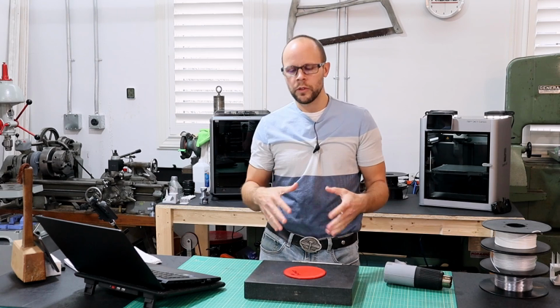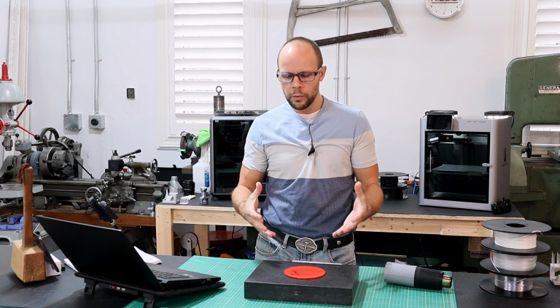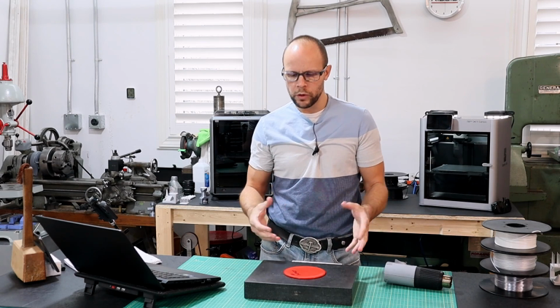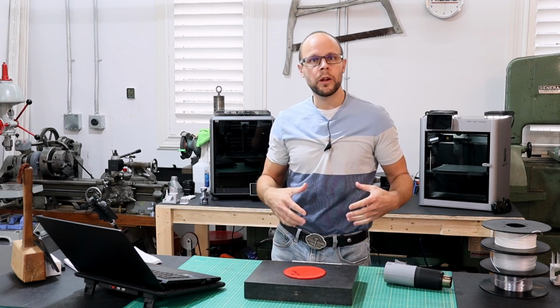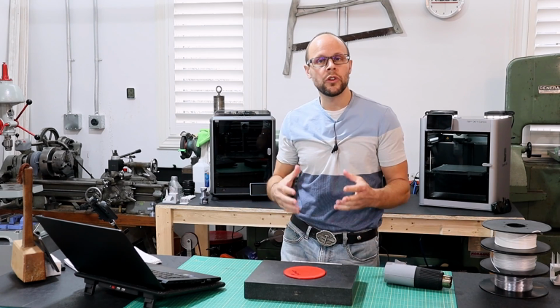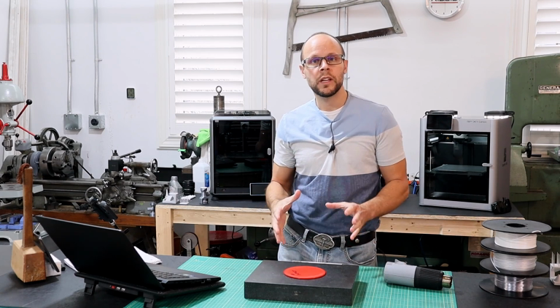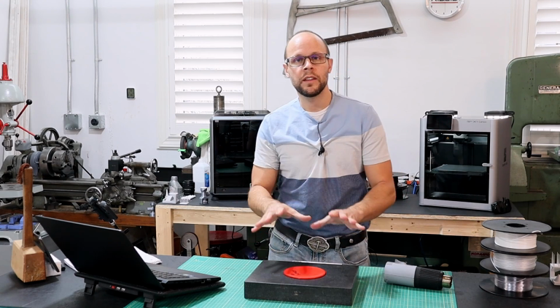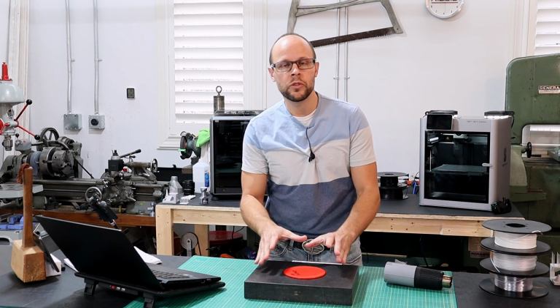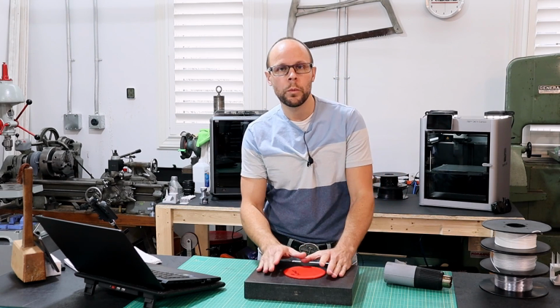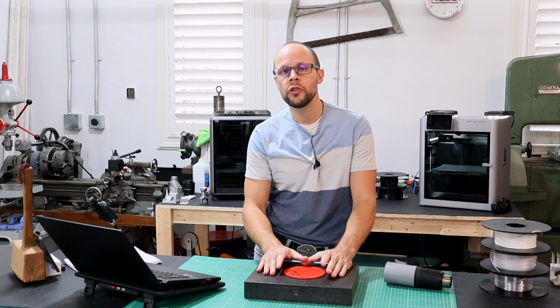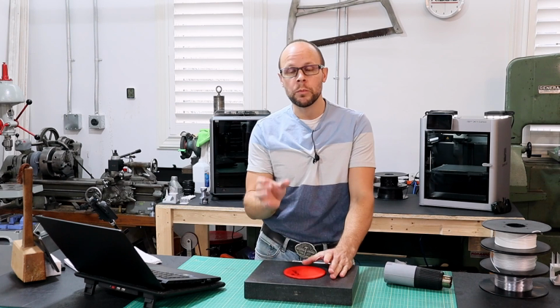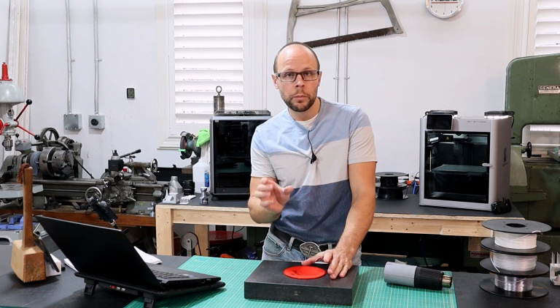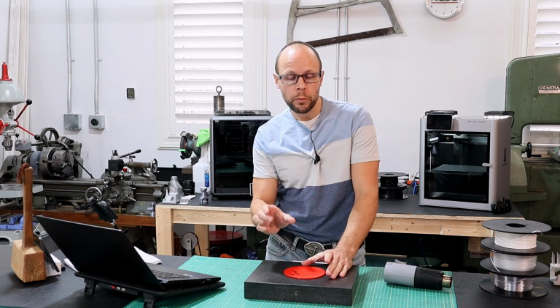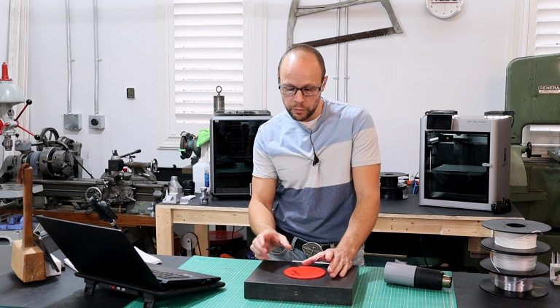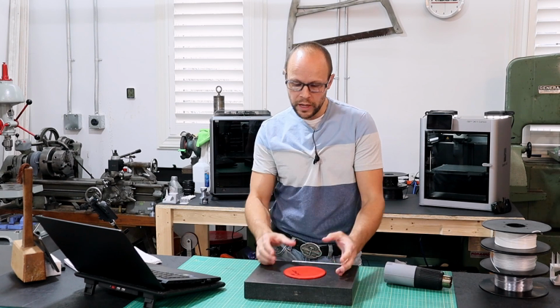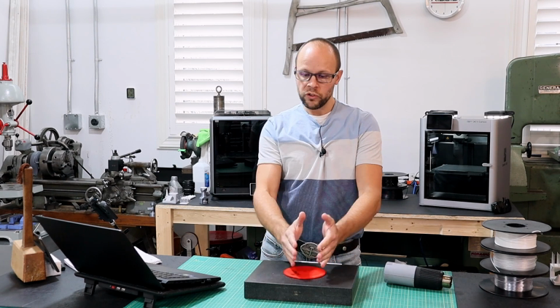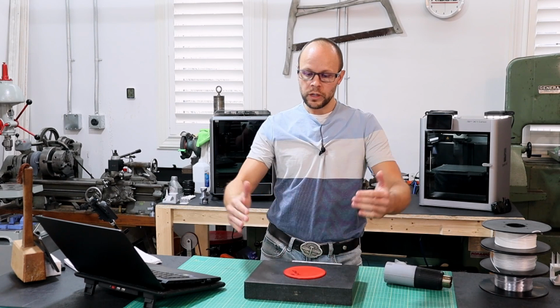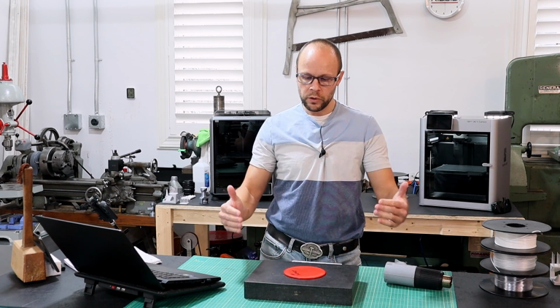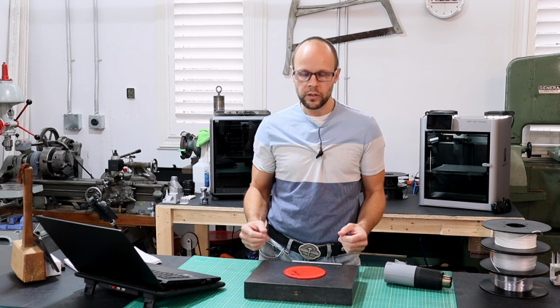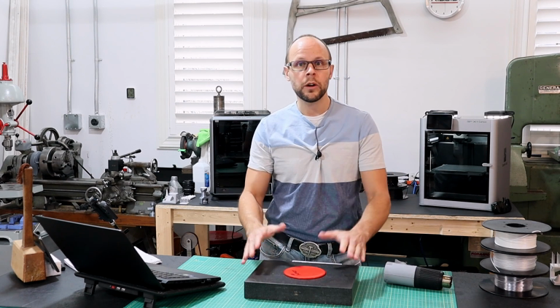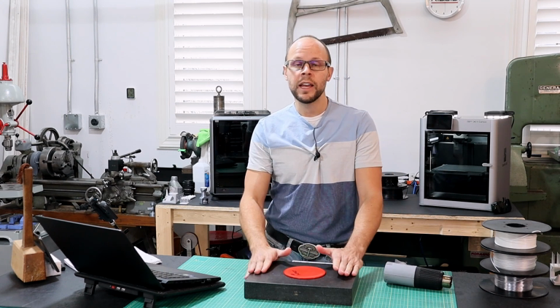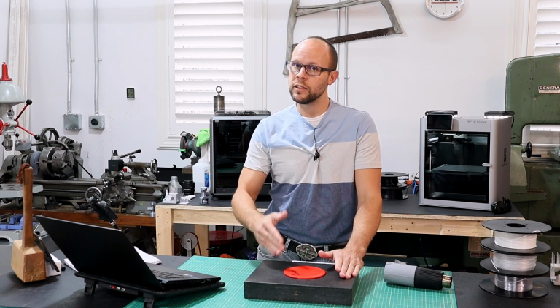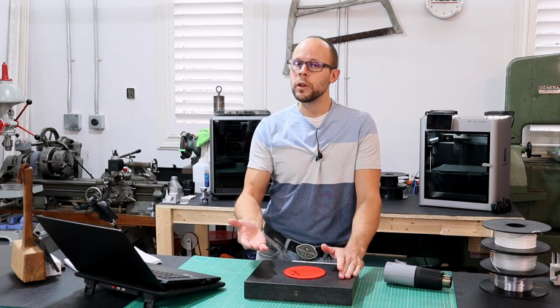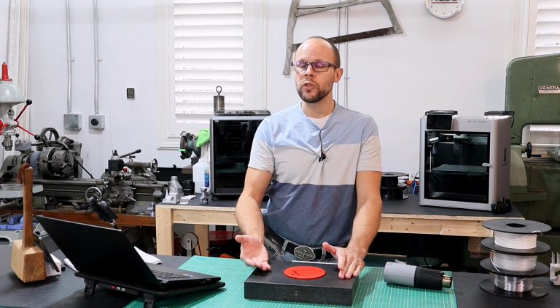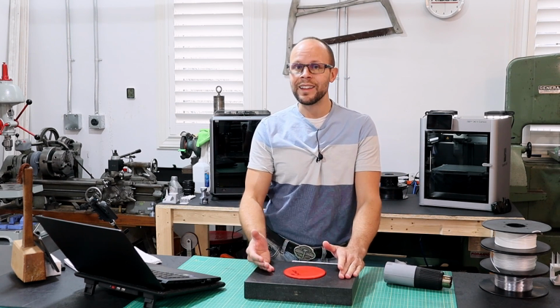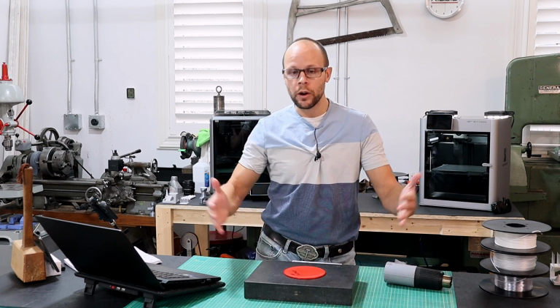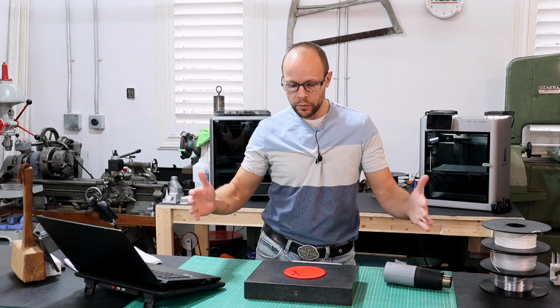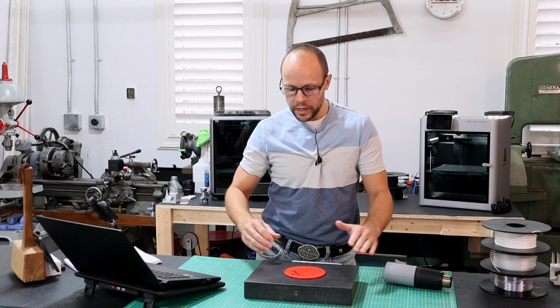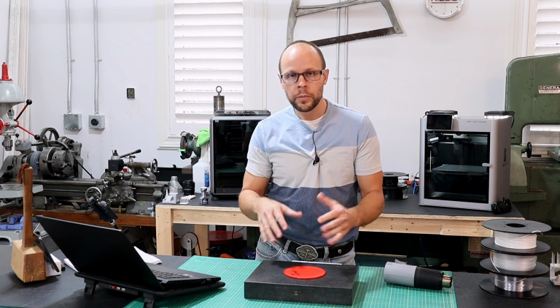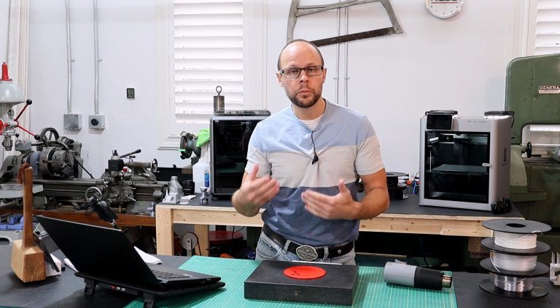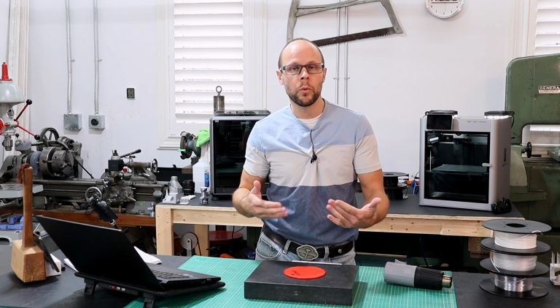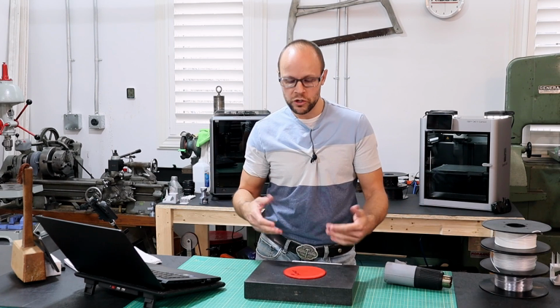Luckily, when we 3D print, we don't tend to see much of a warpage issue because most parts are pretty small. But as we start to increase the size of the parts — and some 3D printers these days are getting really big — it does become more of an issue.